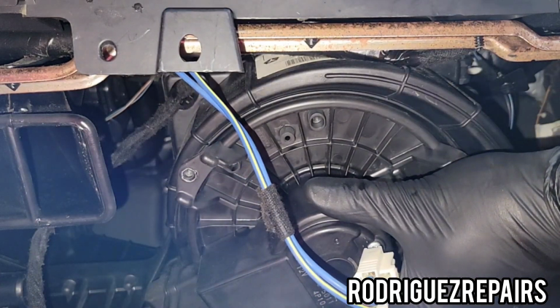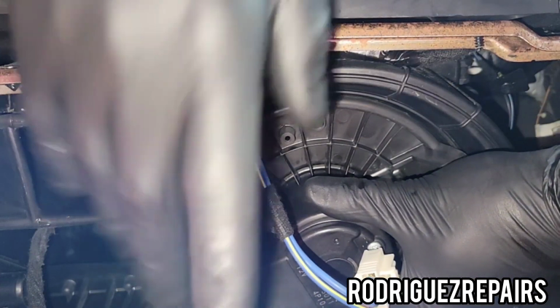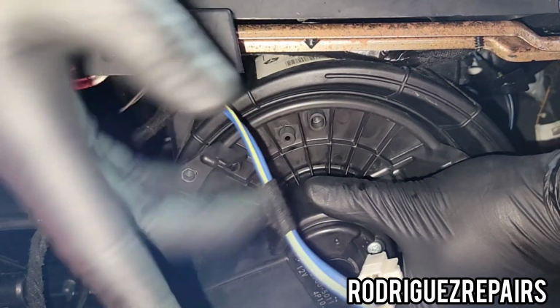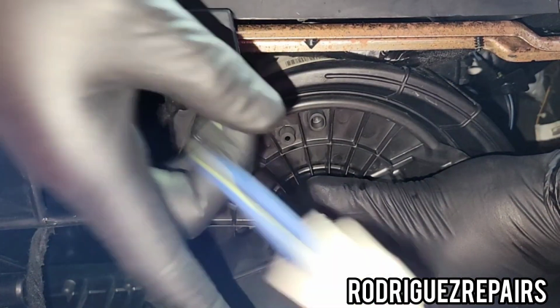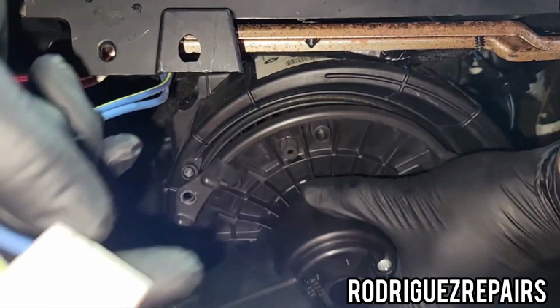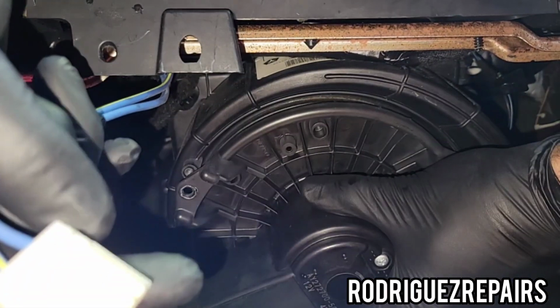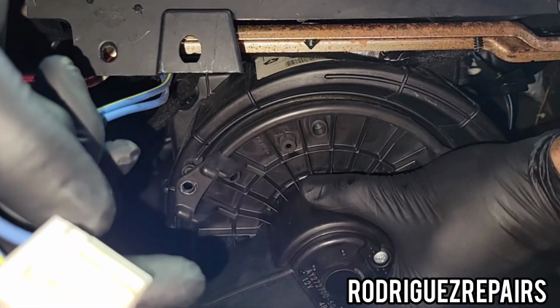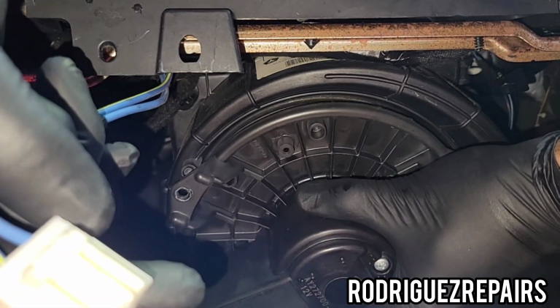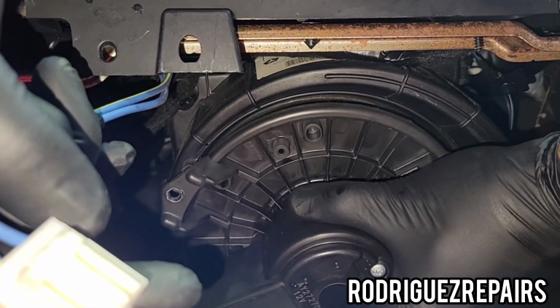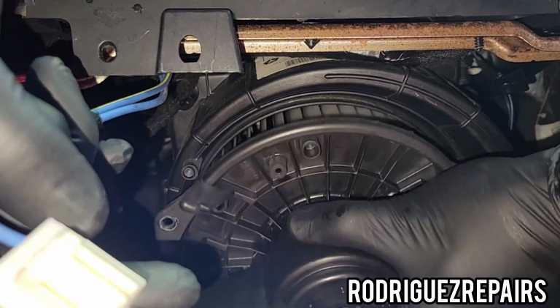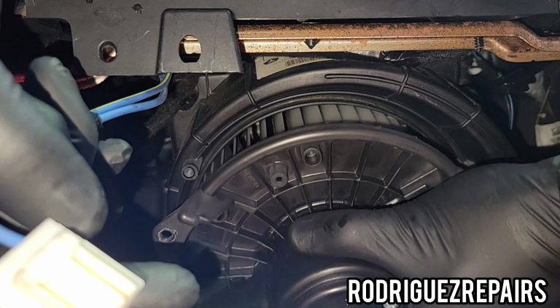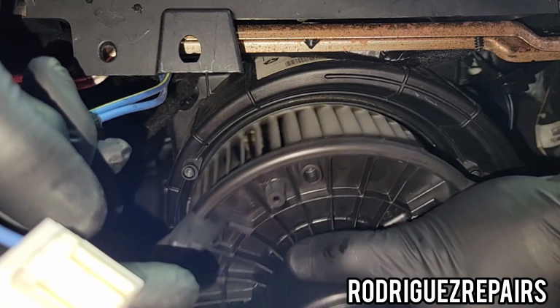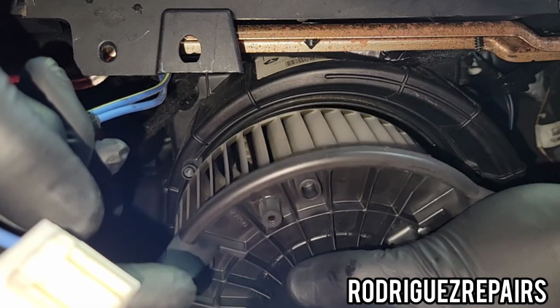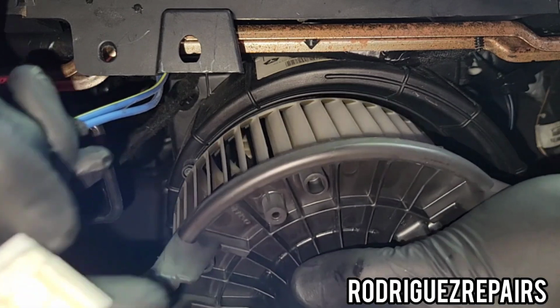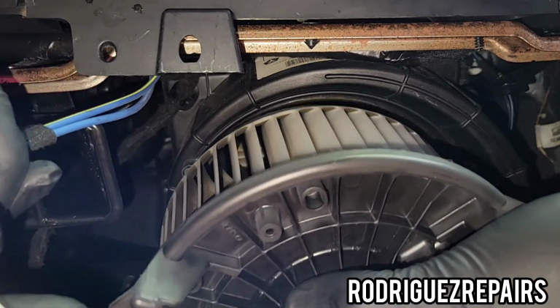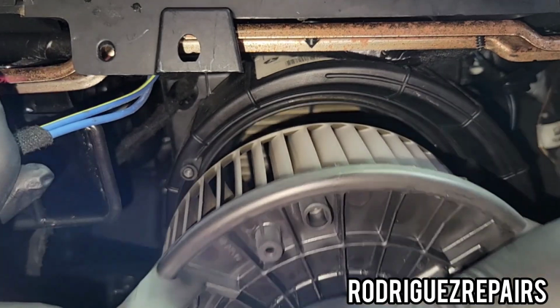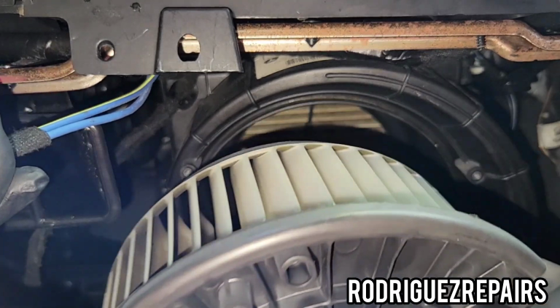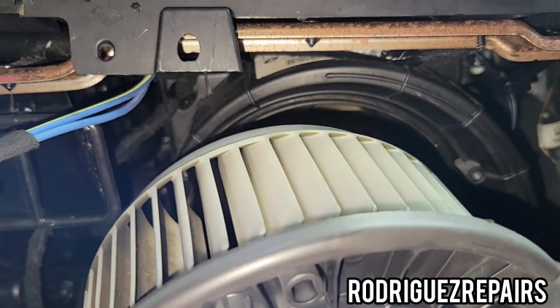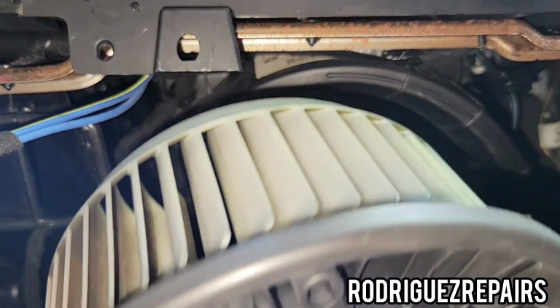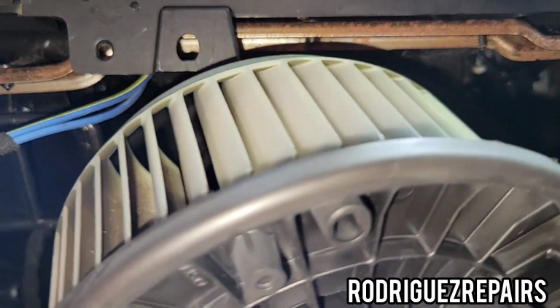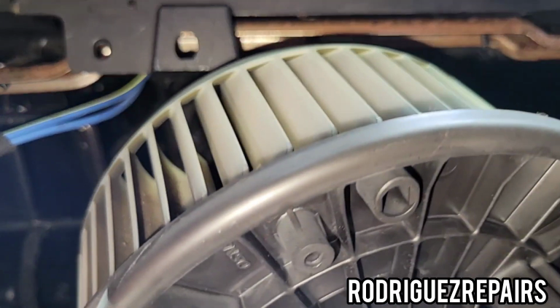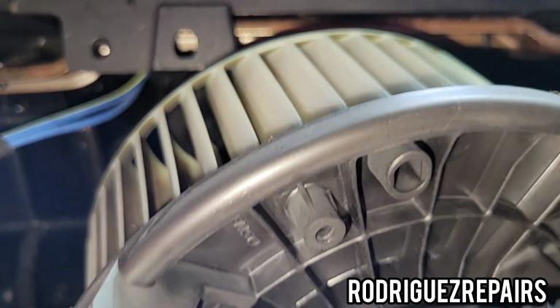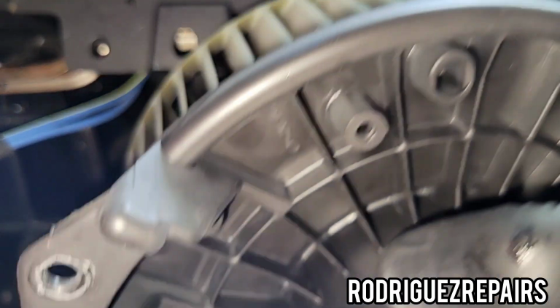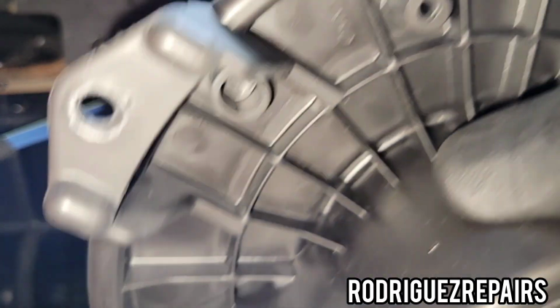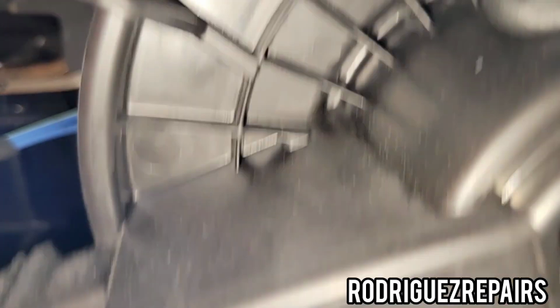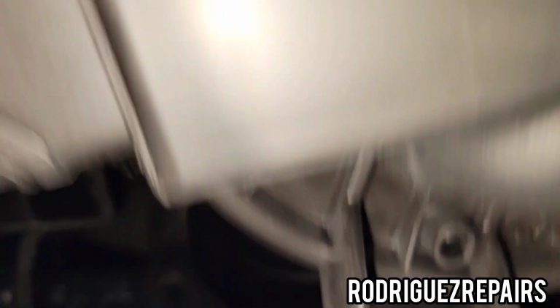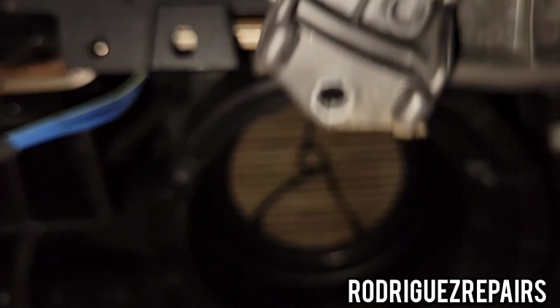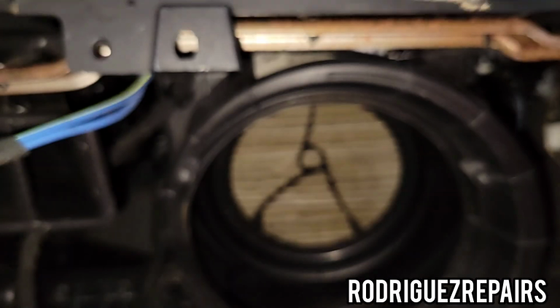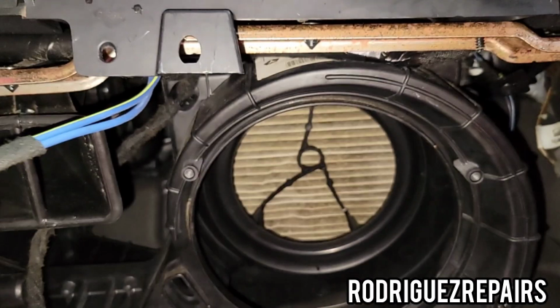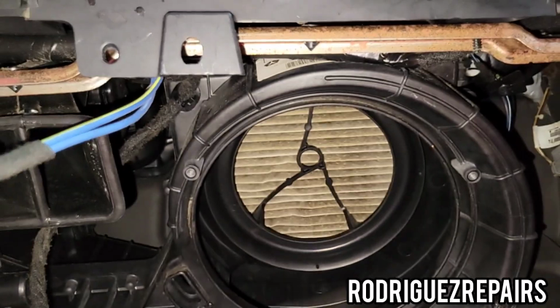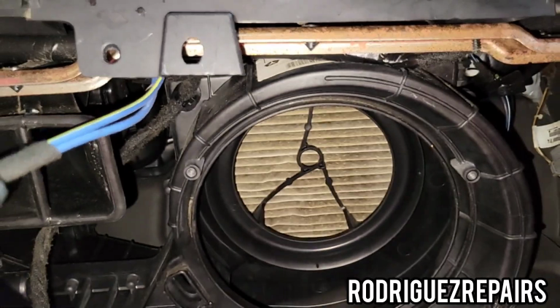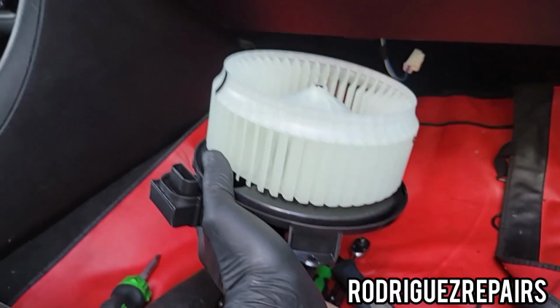Hey guys, once you have the third screw removed, the blower motor should just drop down — like that — and just move it out of the way.